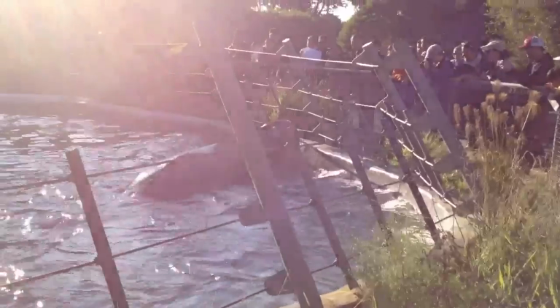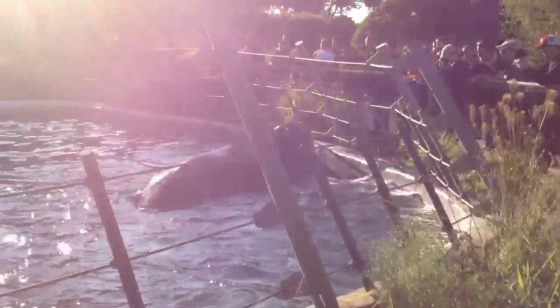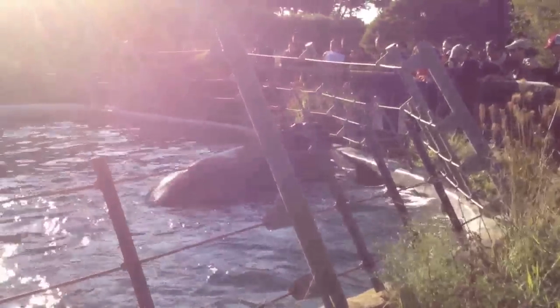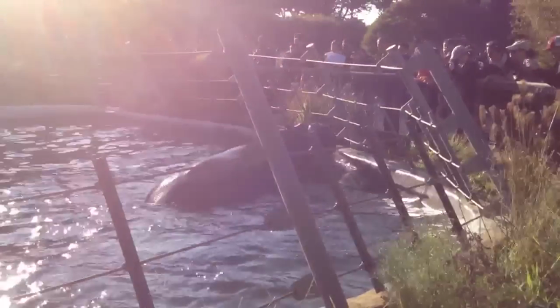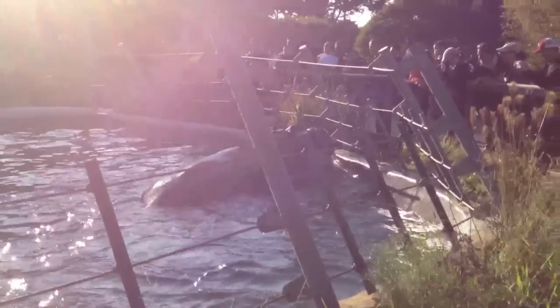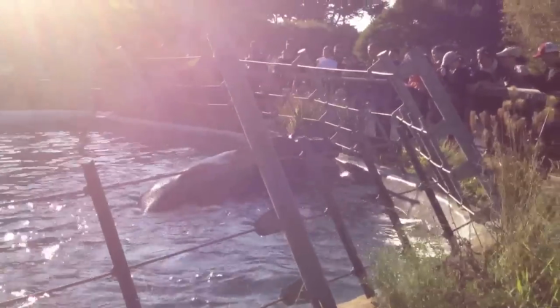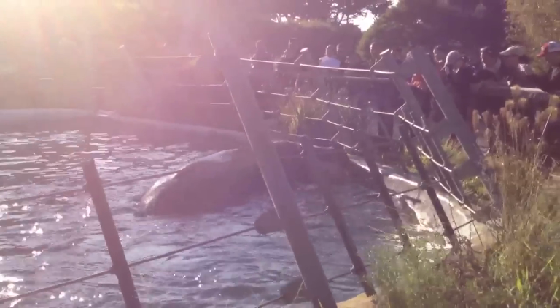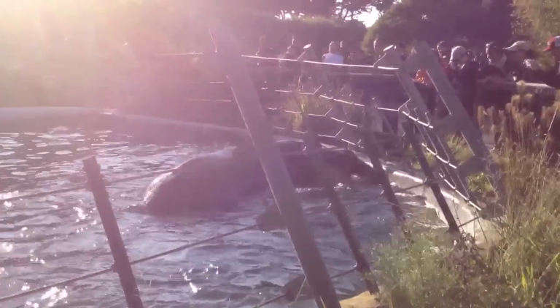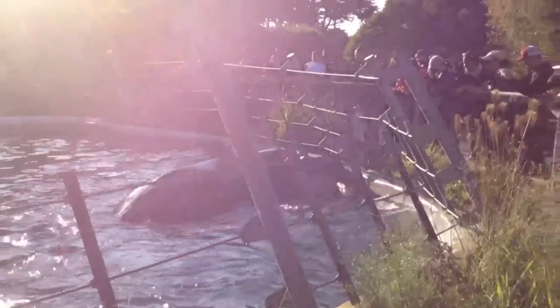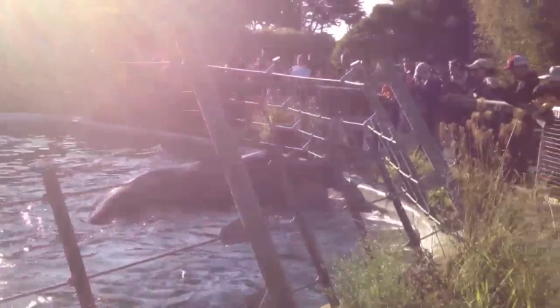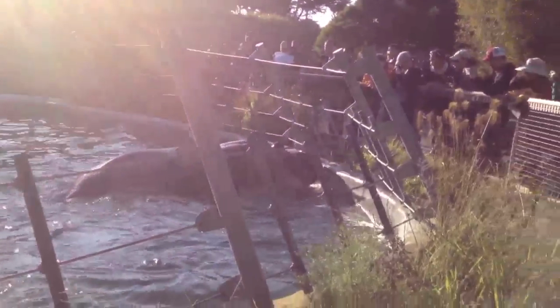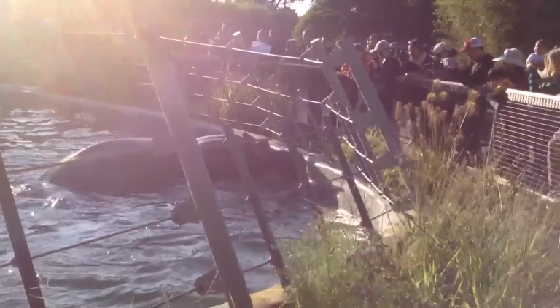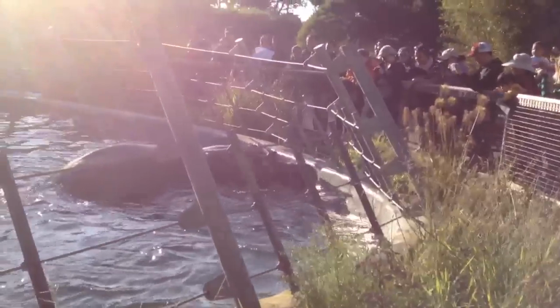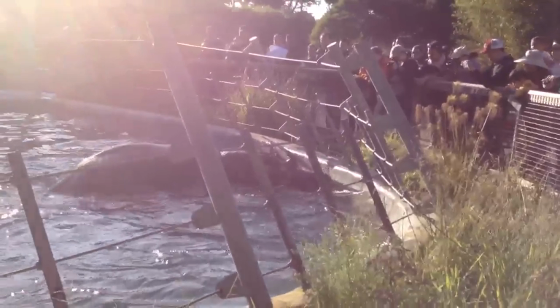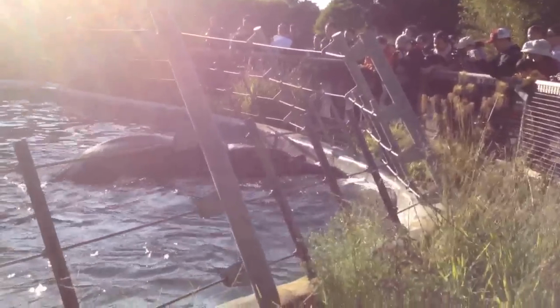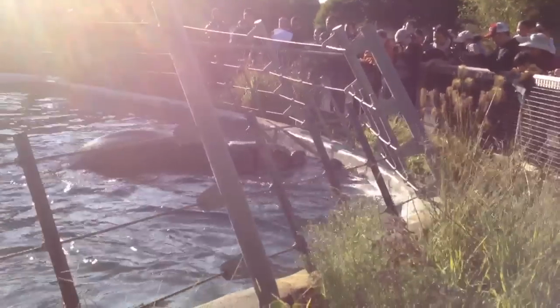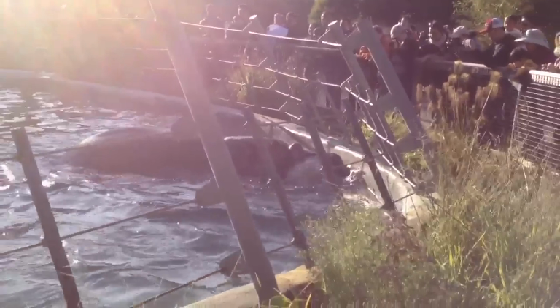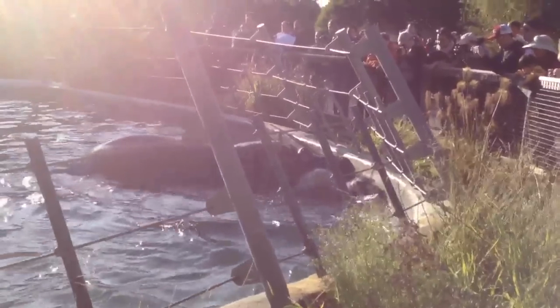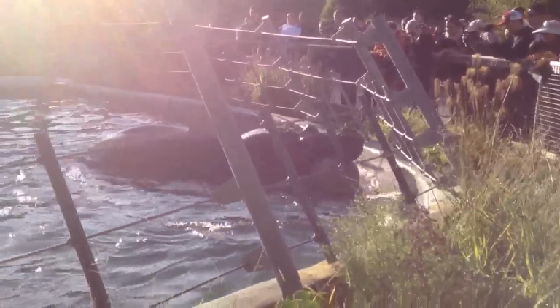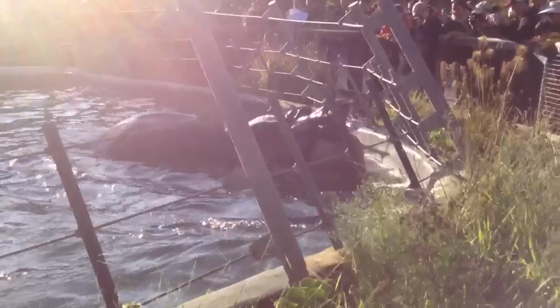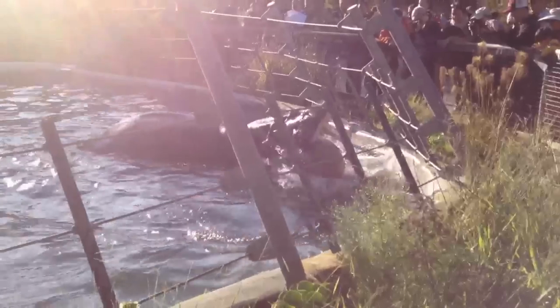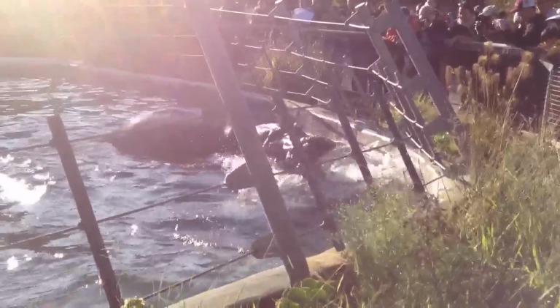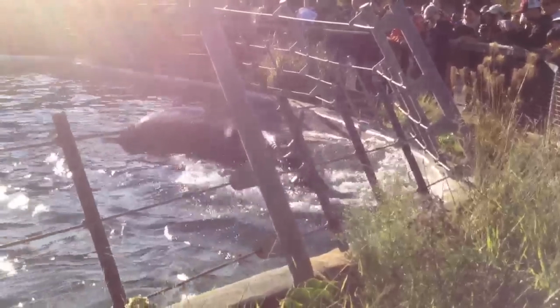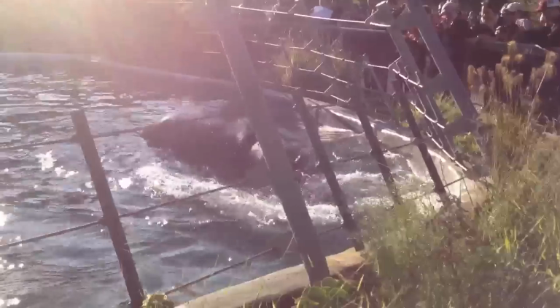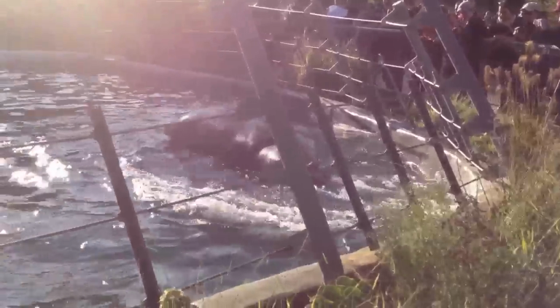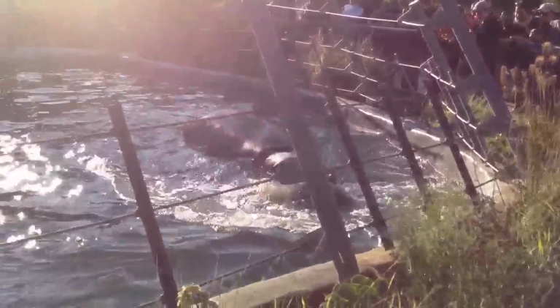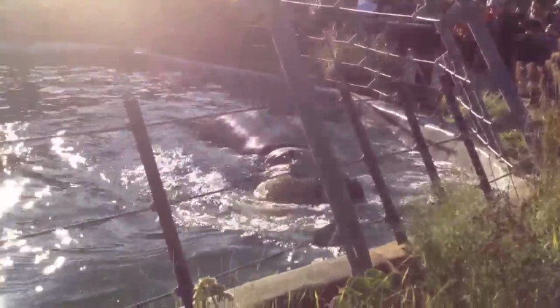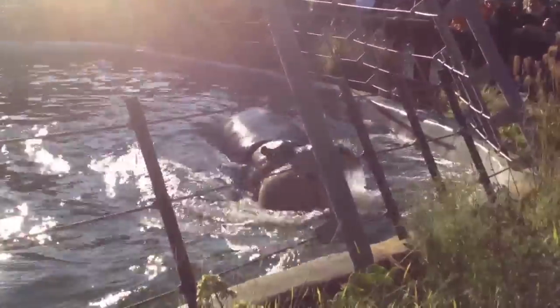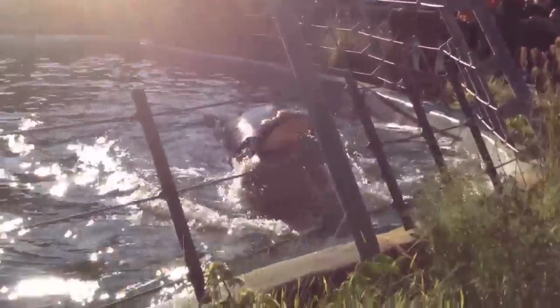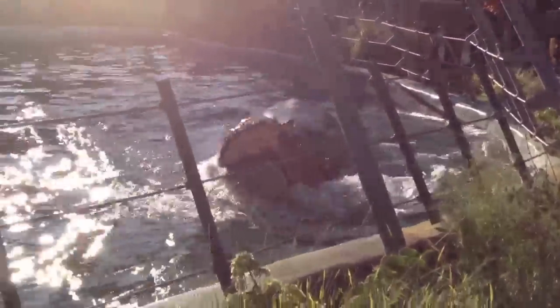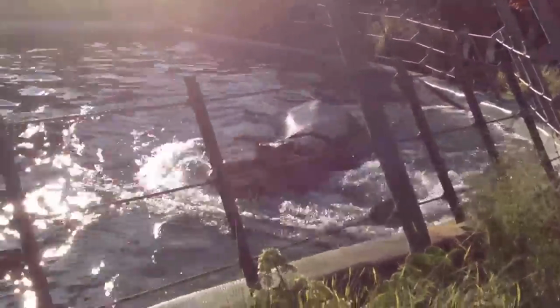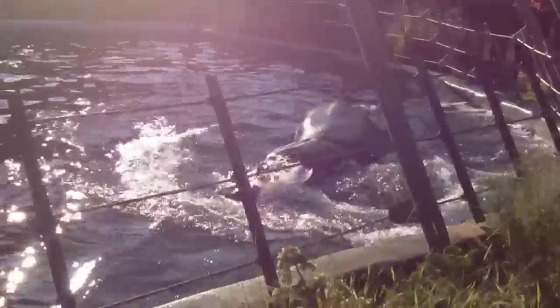It's probably highly dangerous in person, but... oh, he got the ball! See that? He got the whole ball.